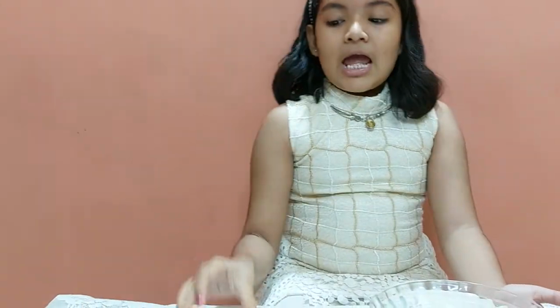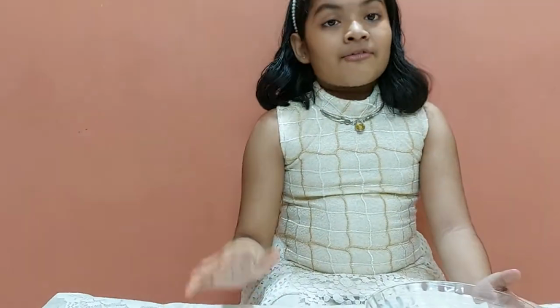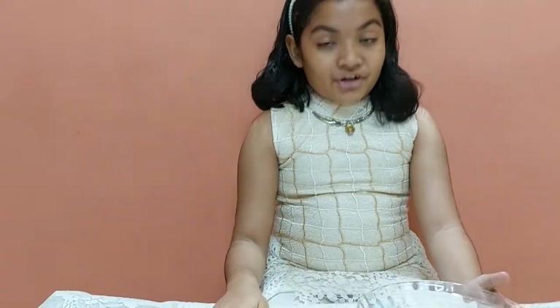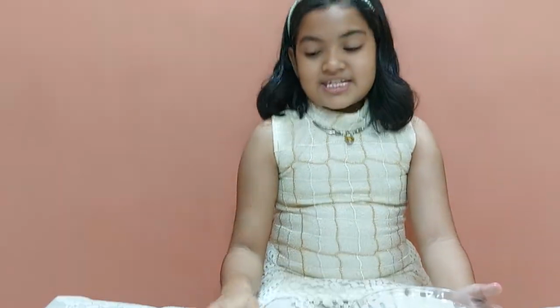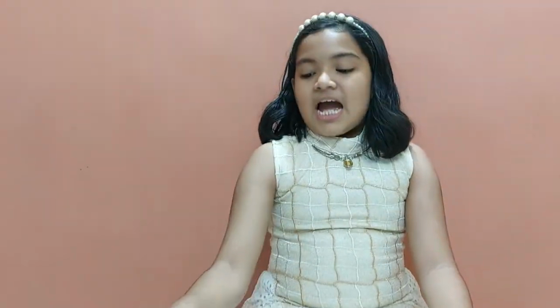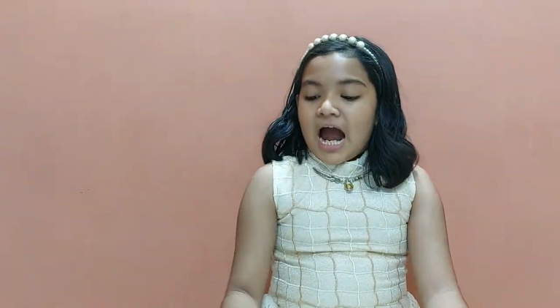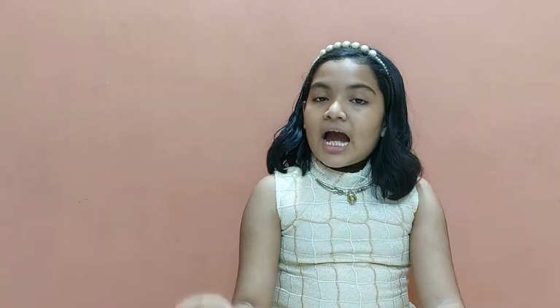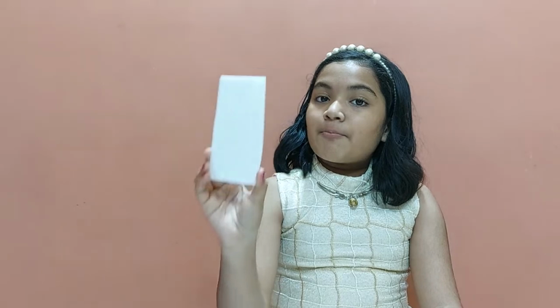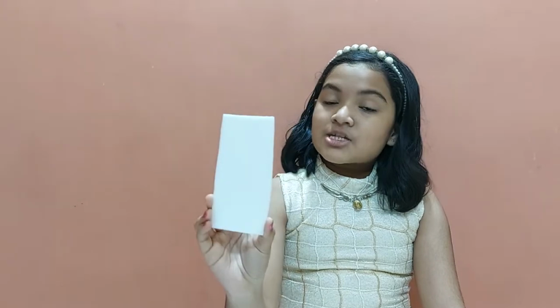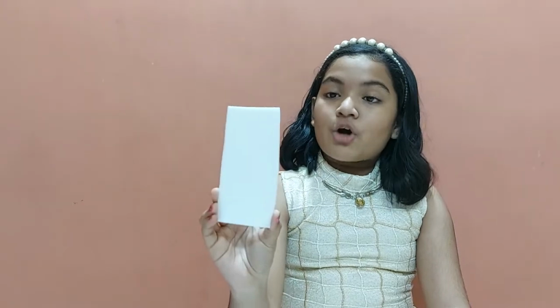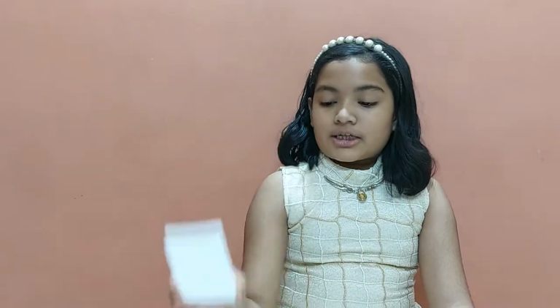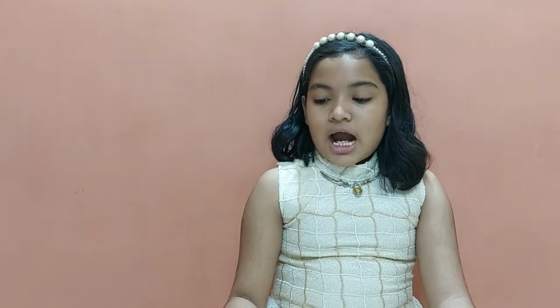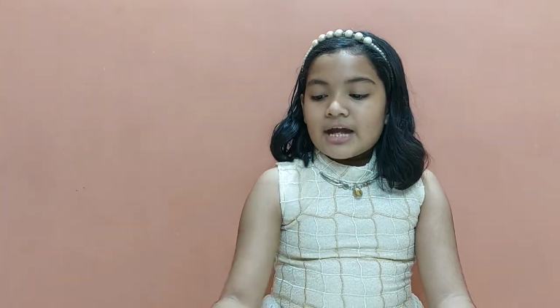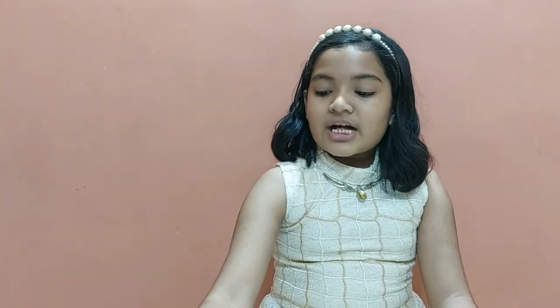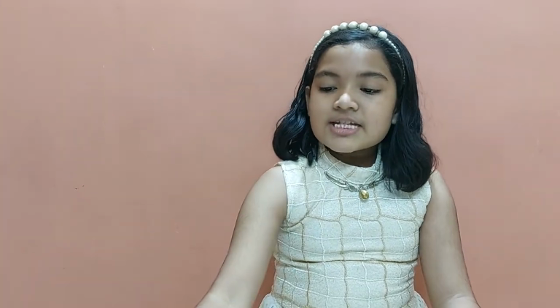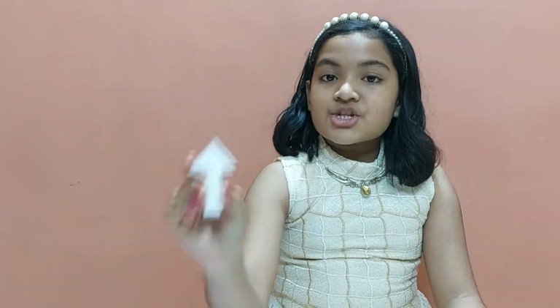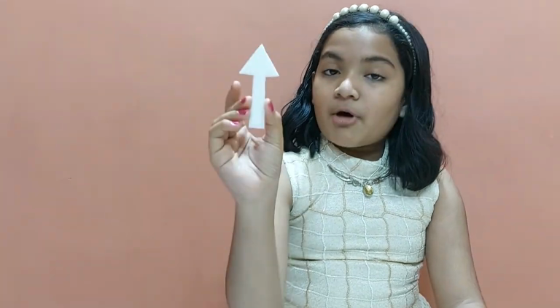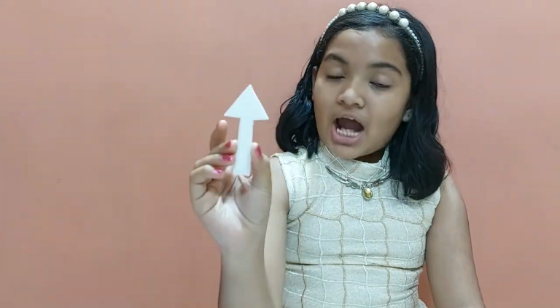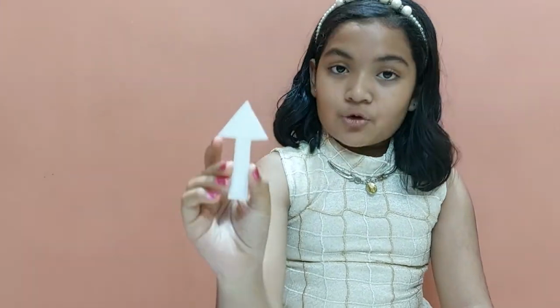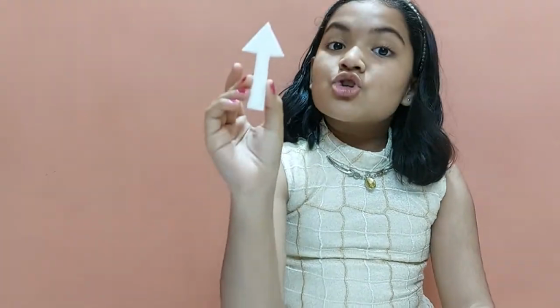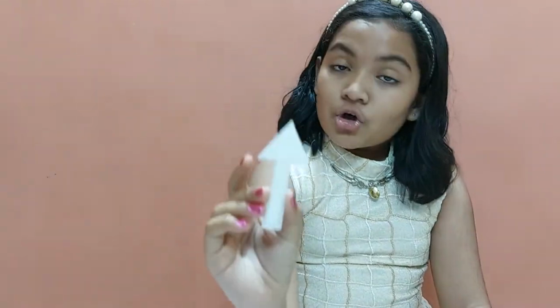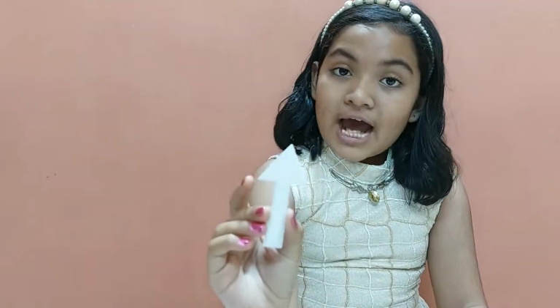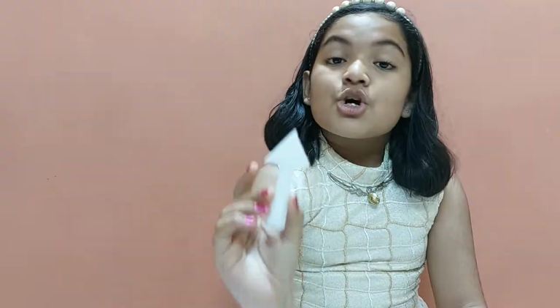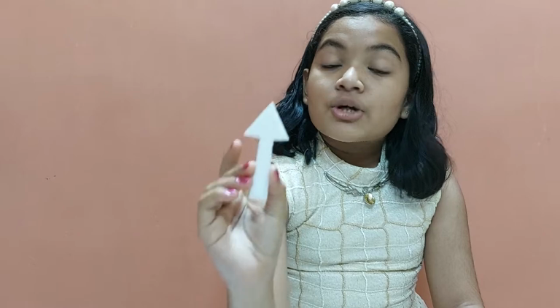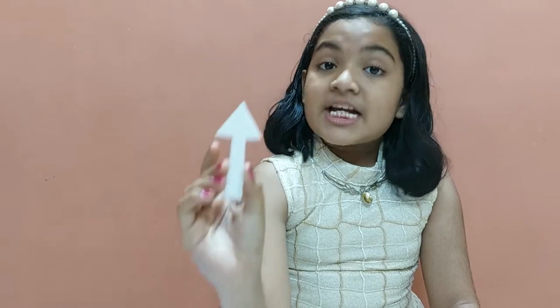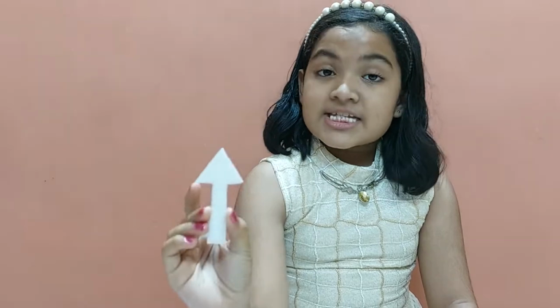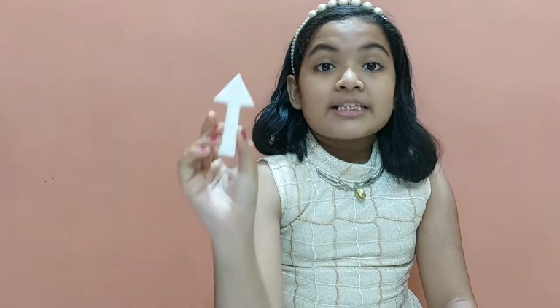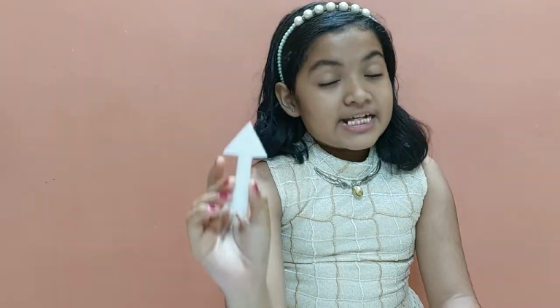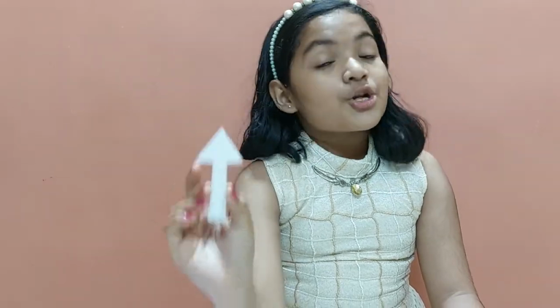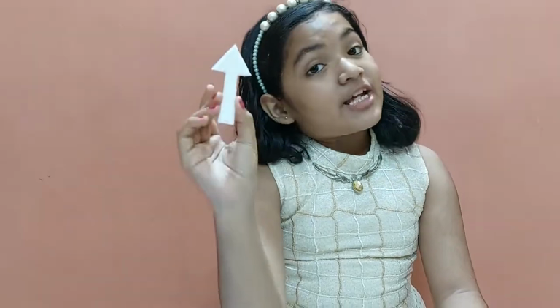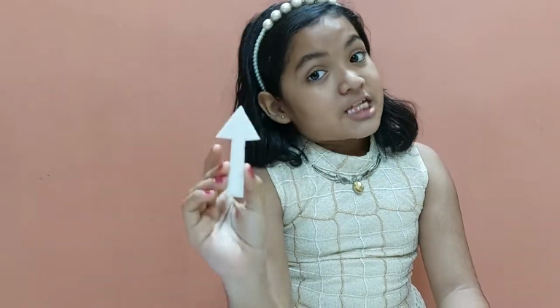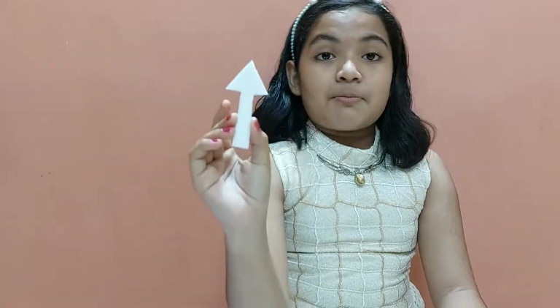Now, first, I have a piece of cork. I have cut it in the shape of an arrow so that you can understand the result of this experiment.